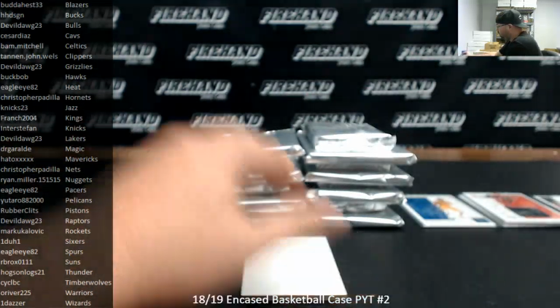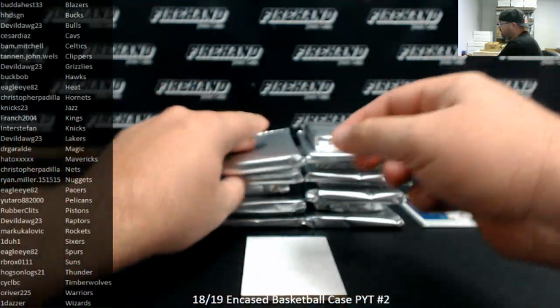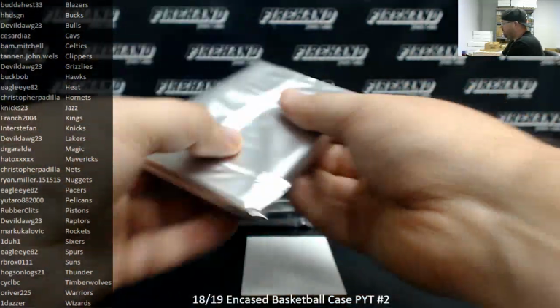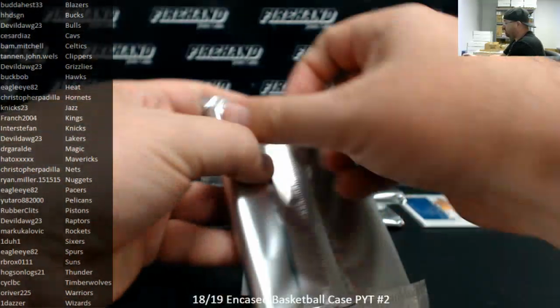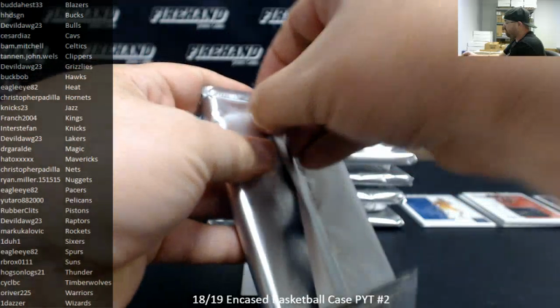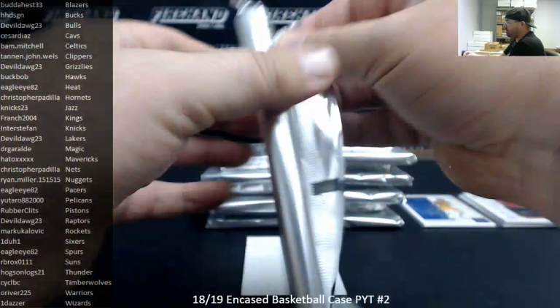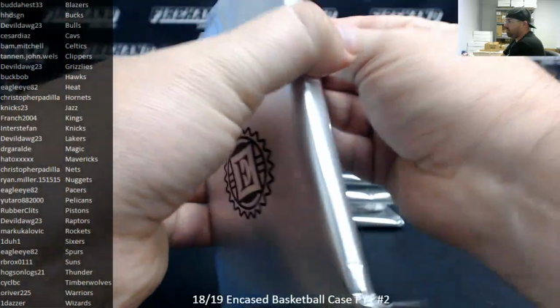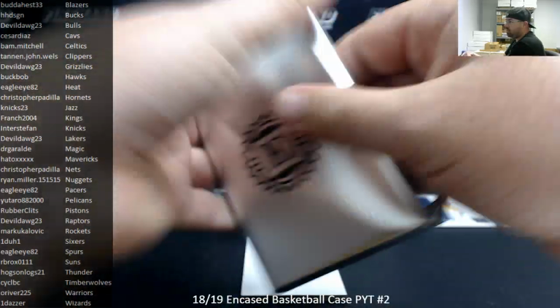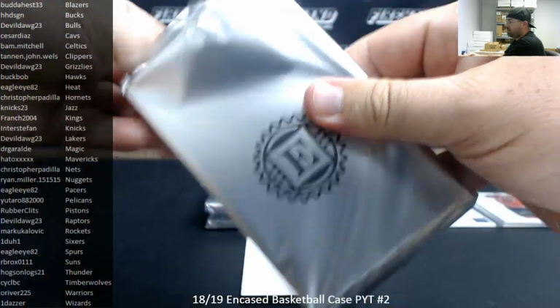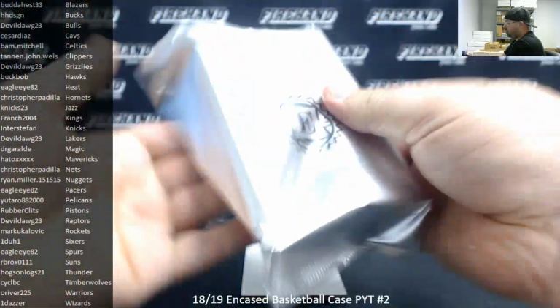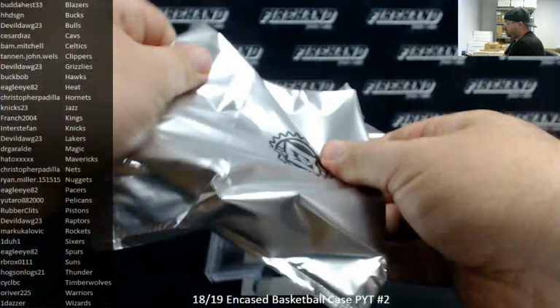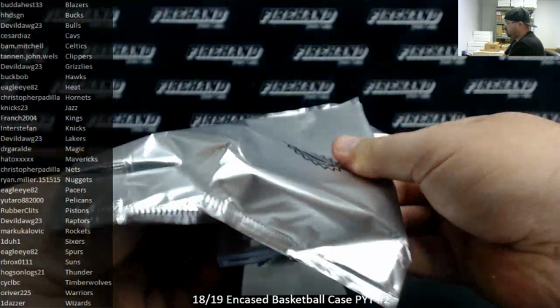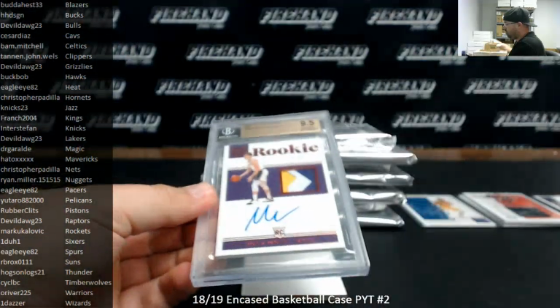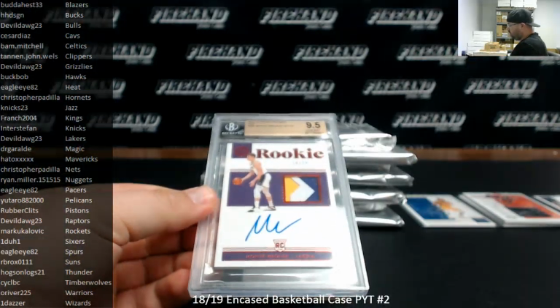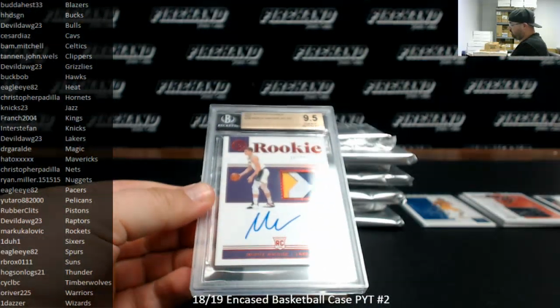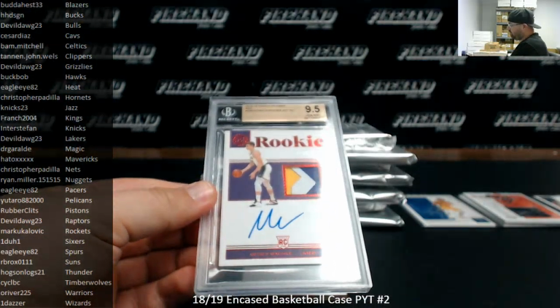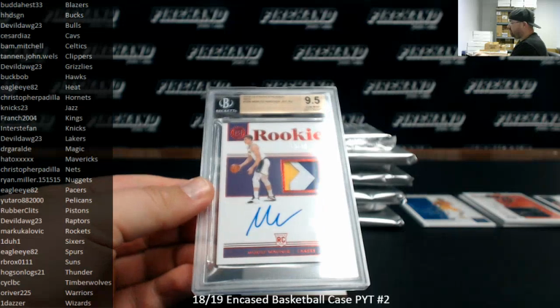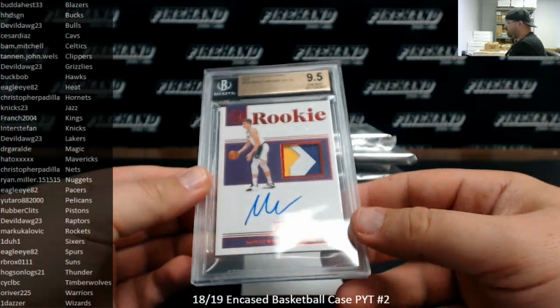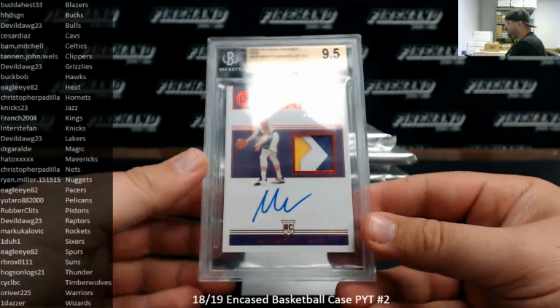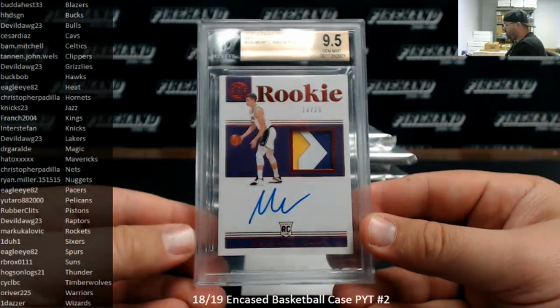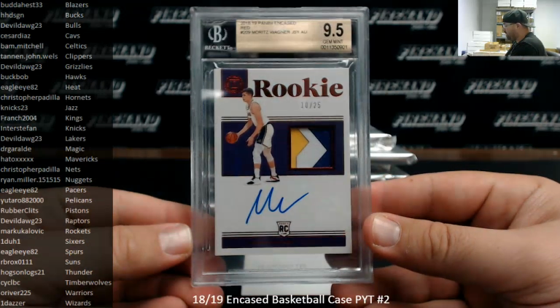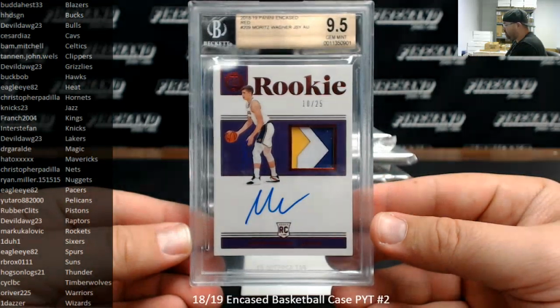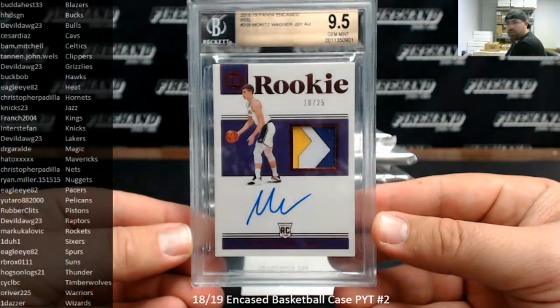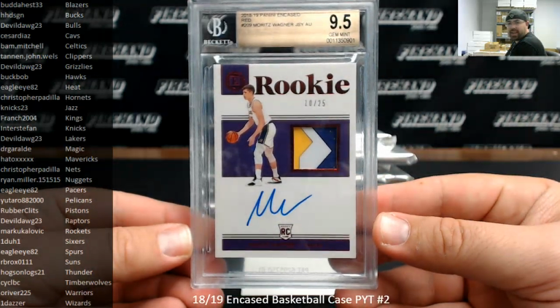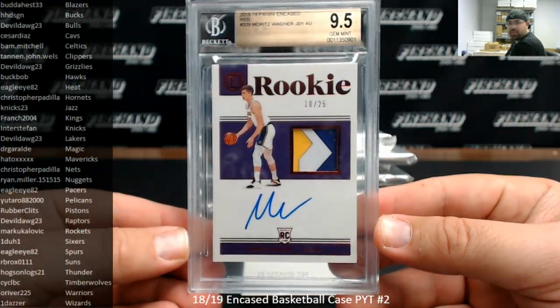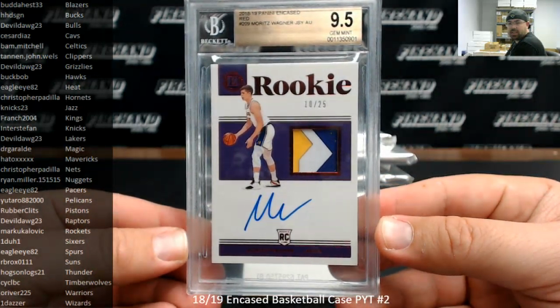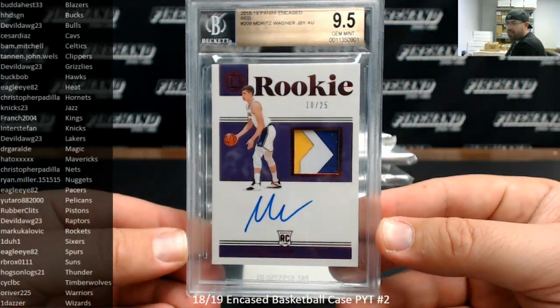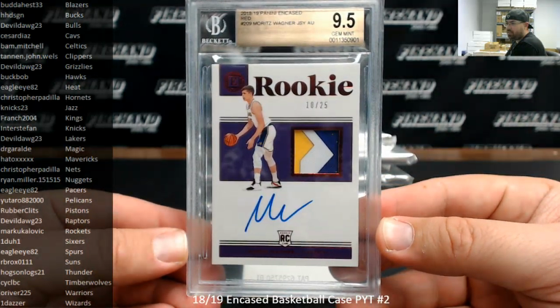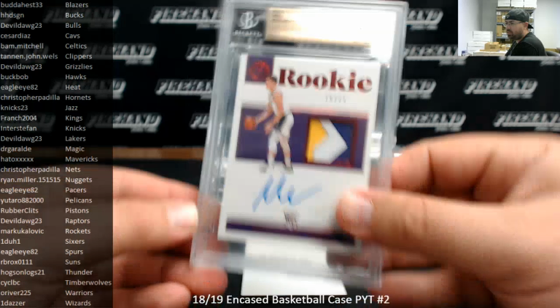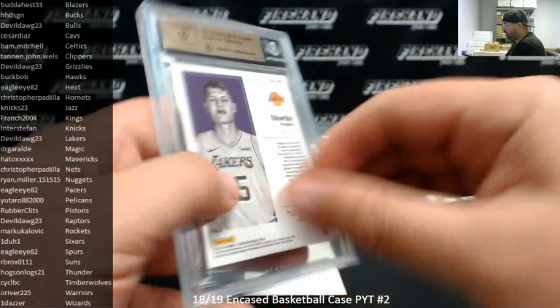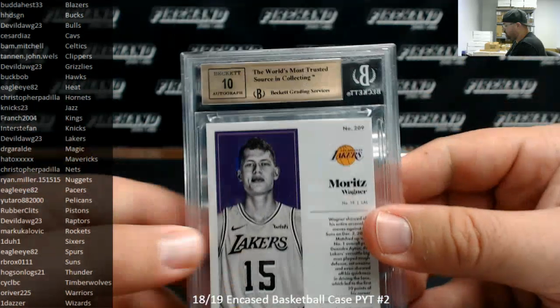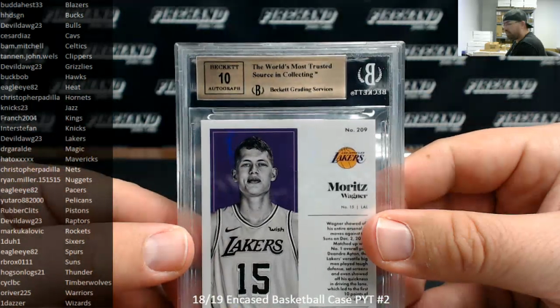Alright, Slabbed hit number one. Moritz Wagner — this is a red patch auto, numbered 10 of 25. It's a BGS 9.5, Lakers going to Devil Dog, and it's got a 10 auto.